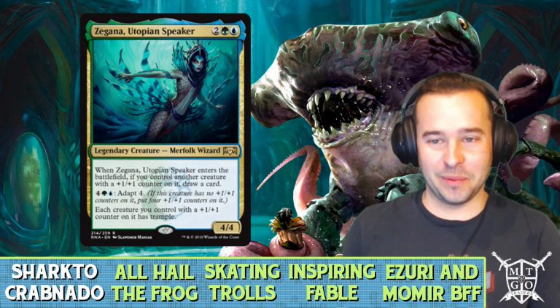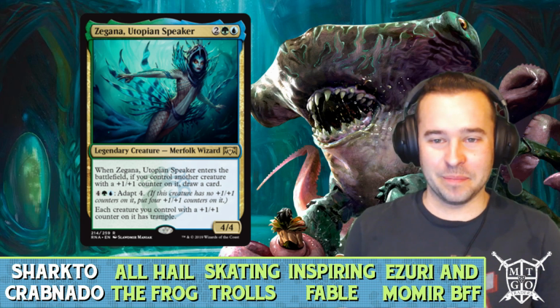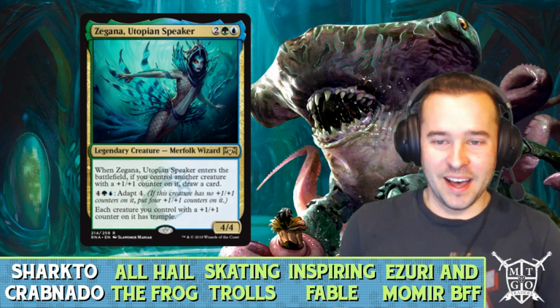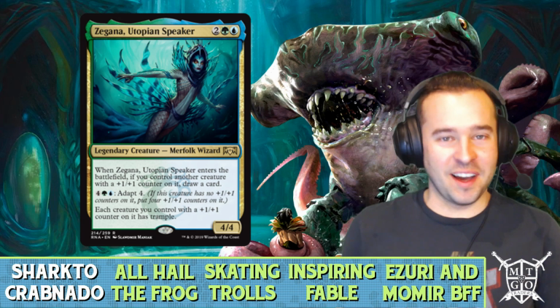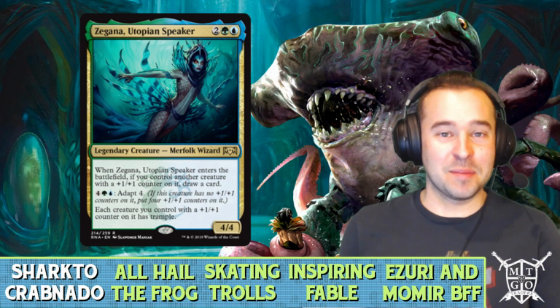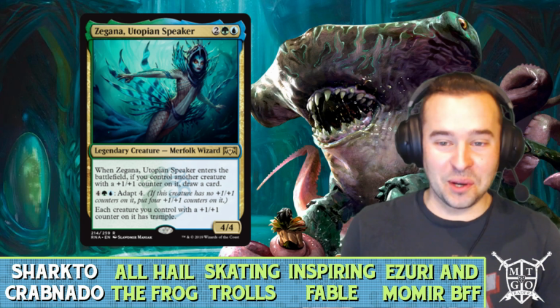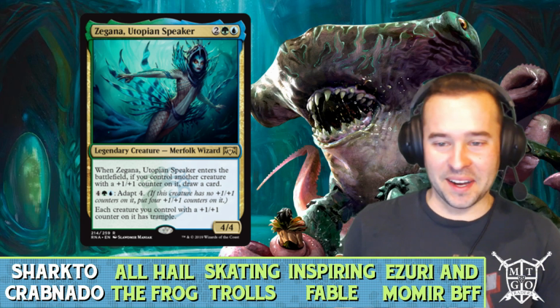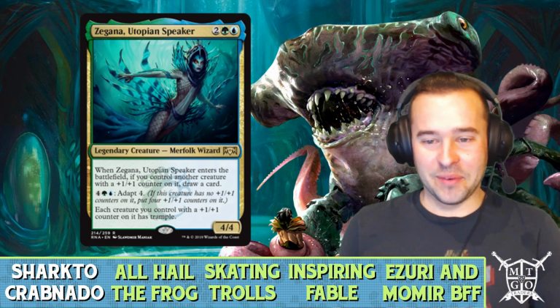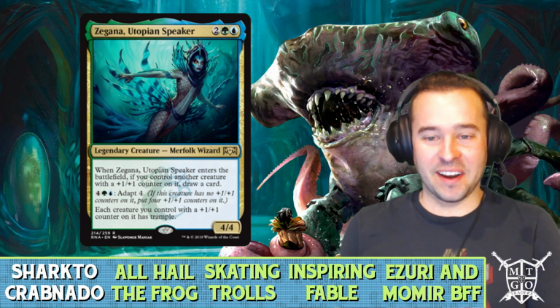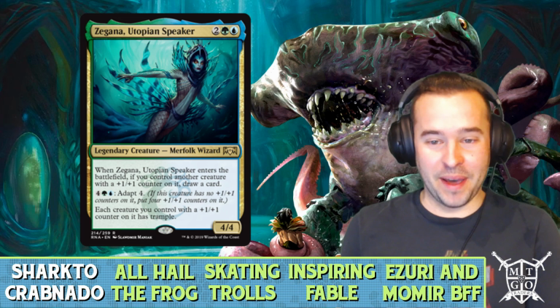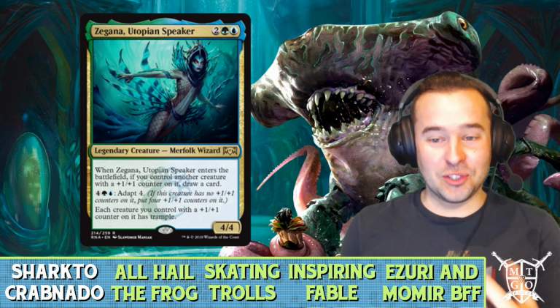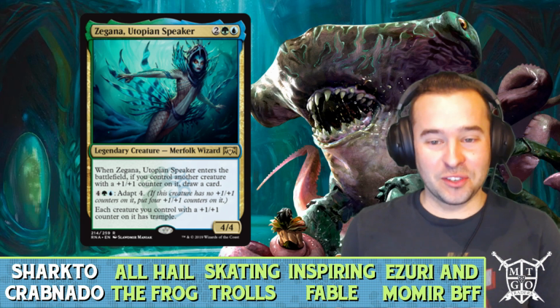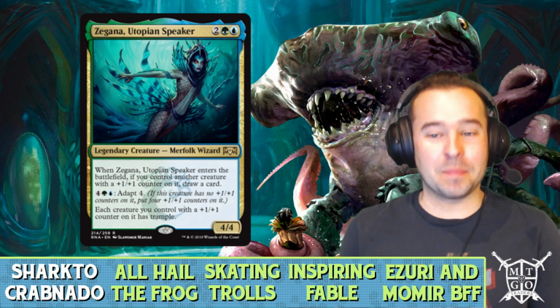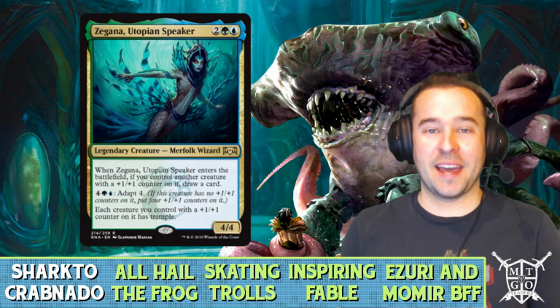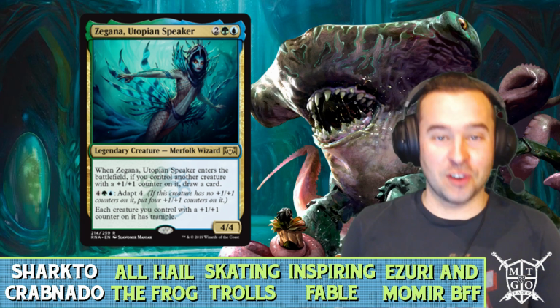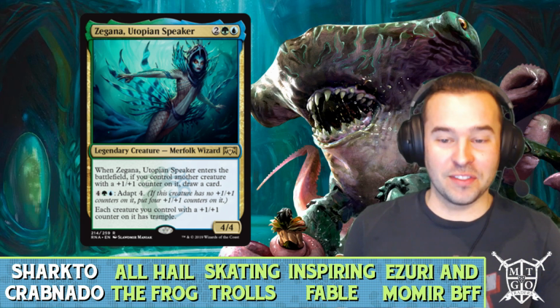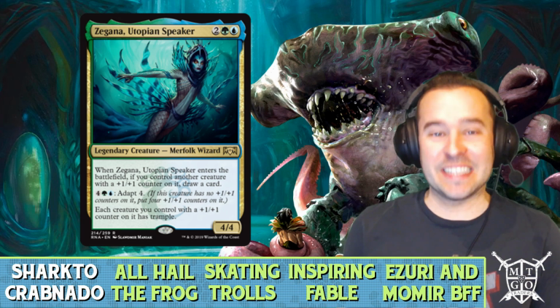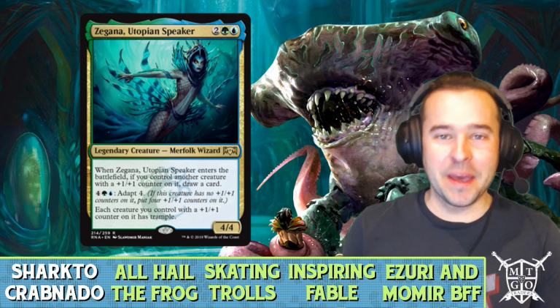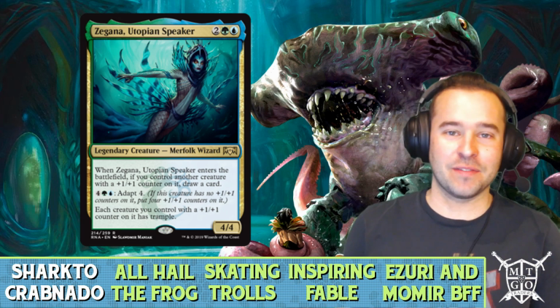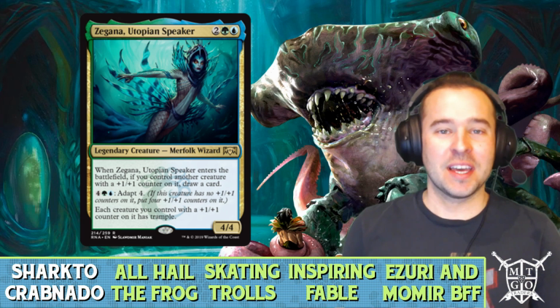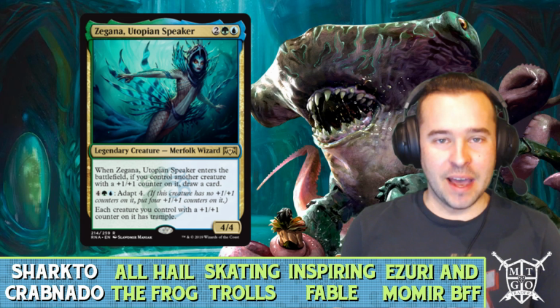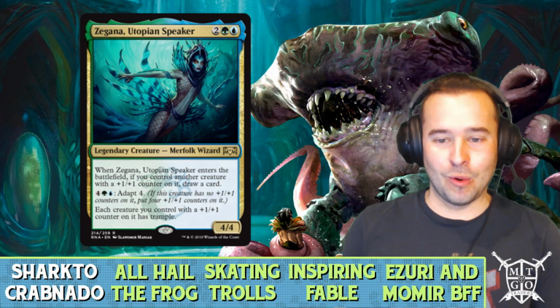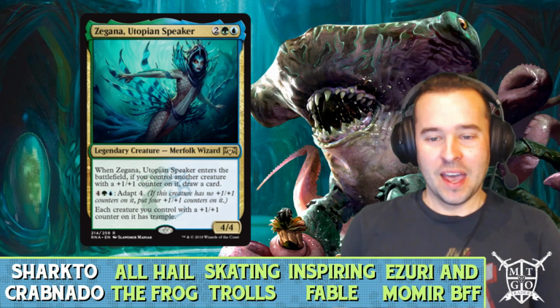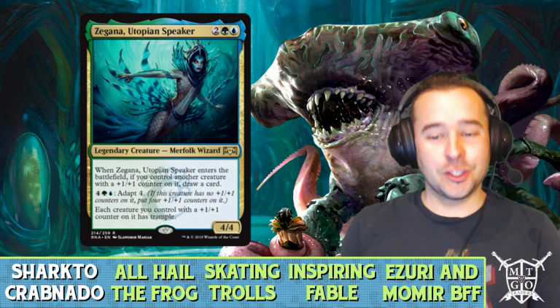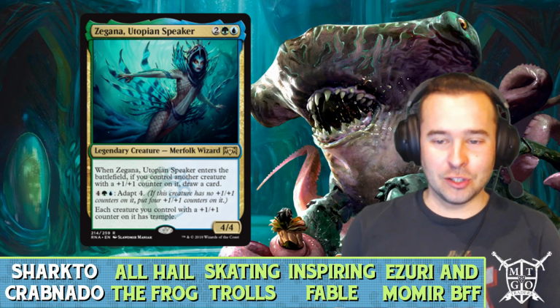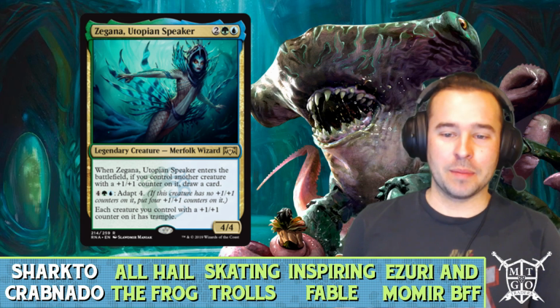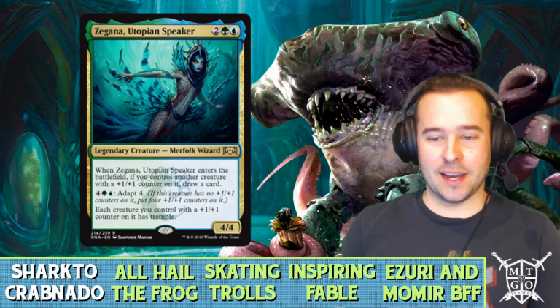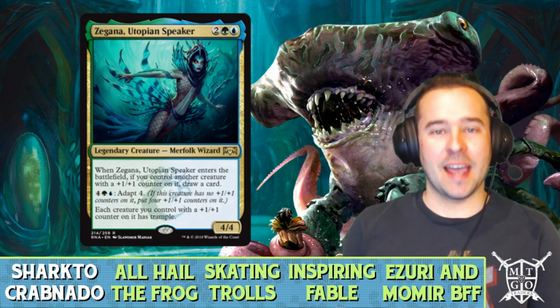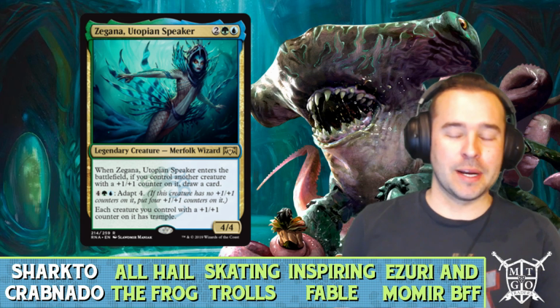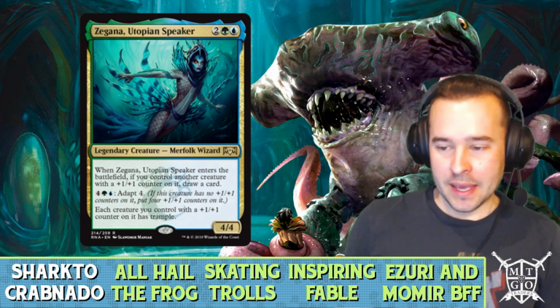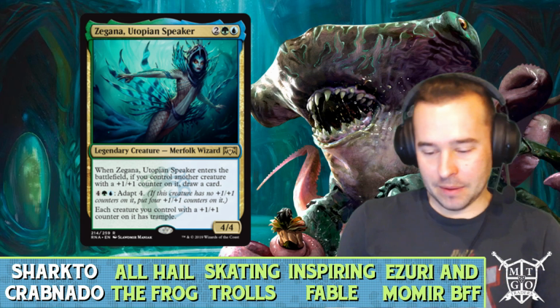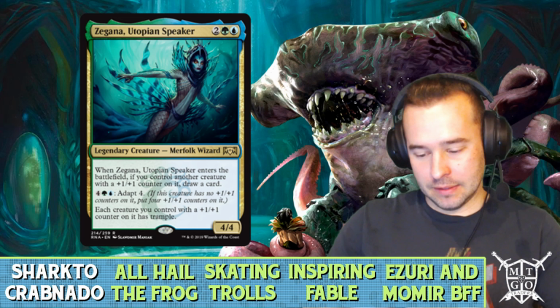Zagana costs four total mana. Whenever she enters the battlefield, if you control another creature with a plus-one counter on it, draw a card. Then for a six-mana activation, adapt for four, and each creature you control with a plus-one counter on it gains trample.